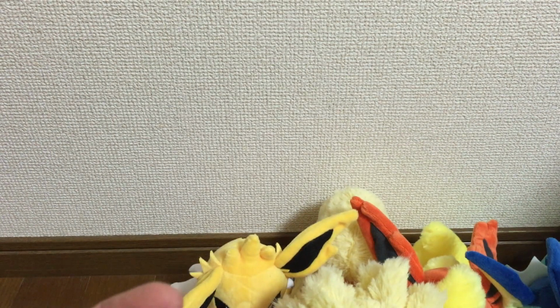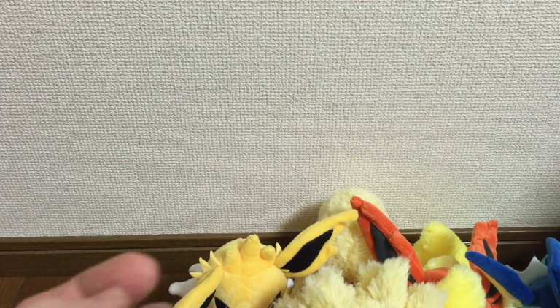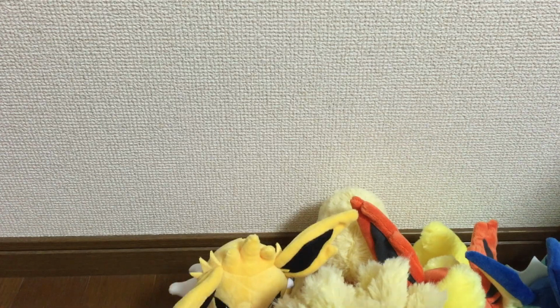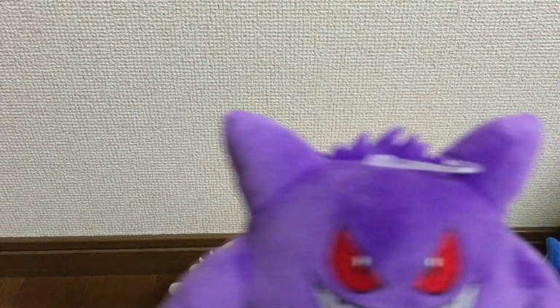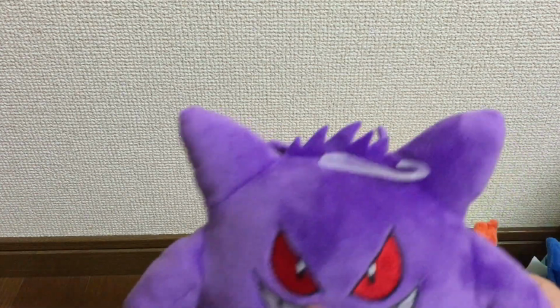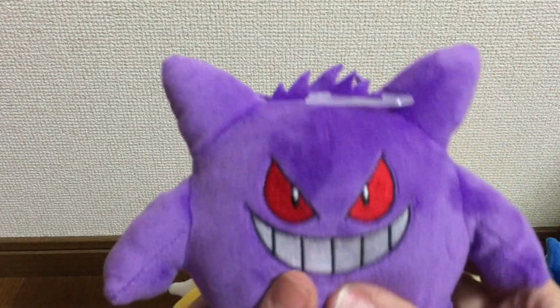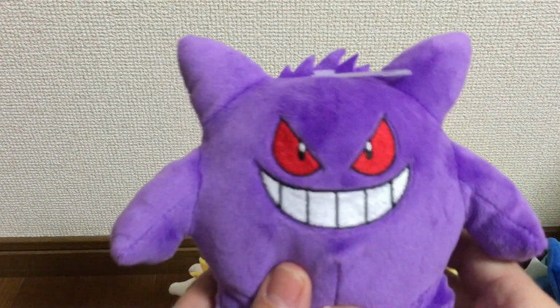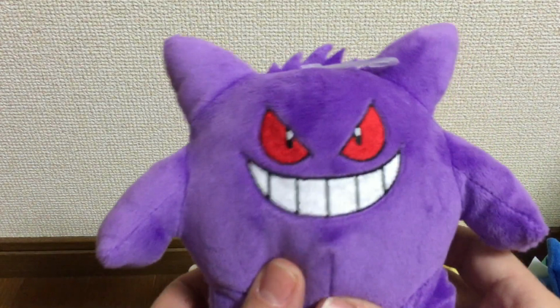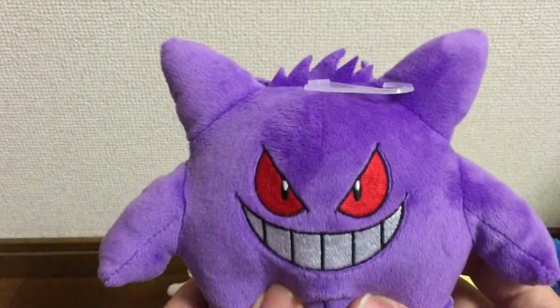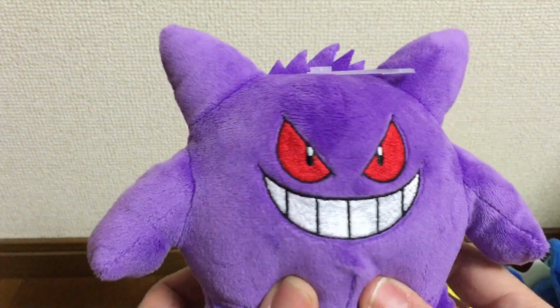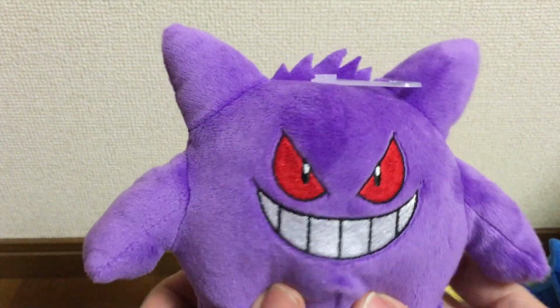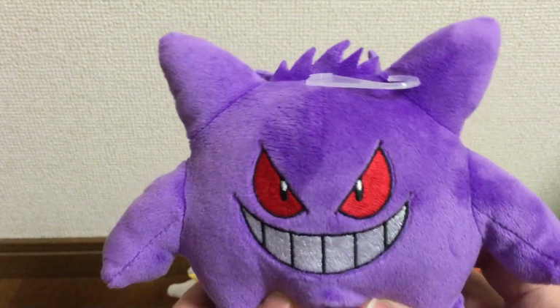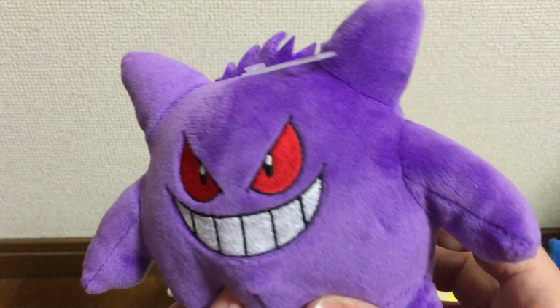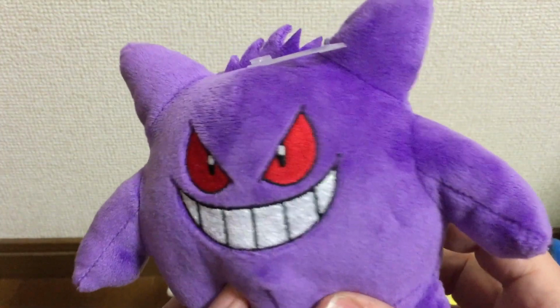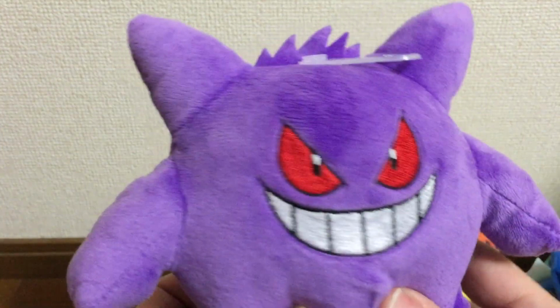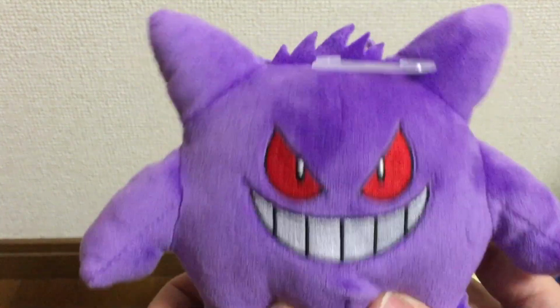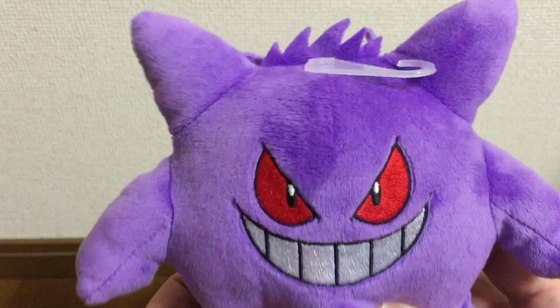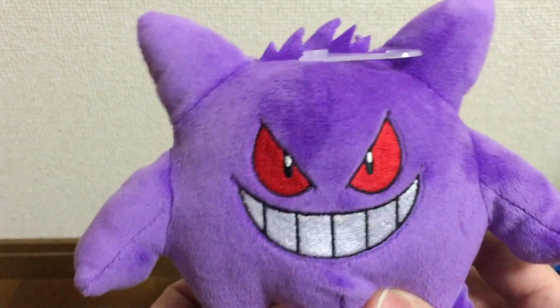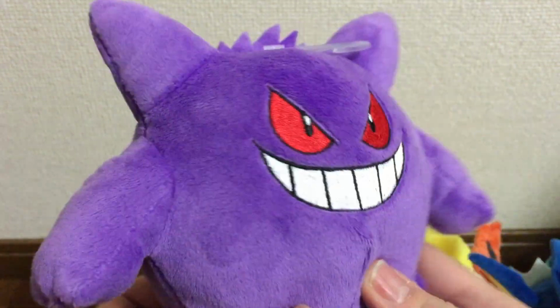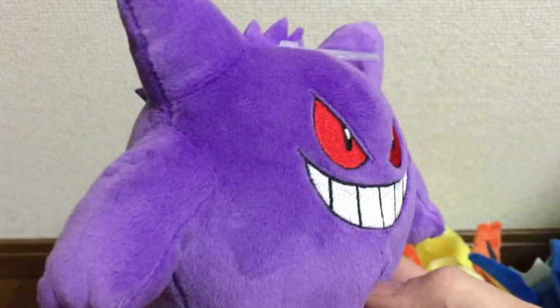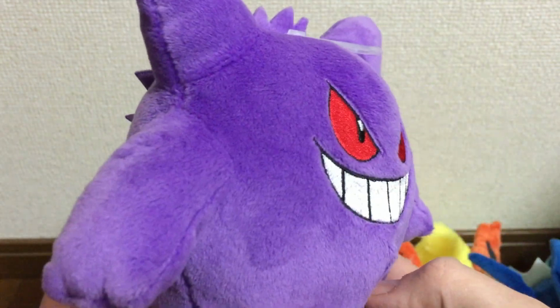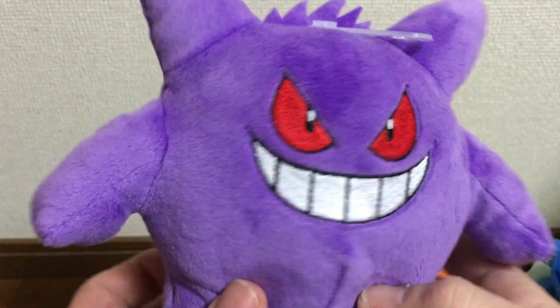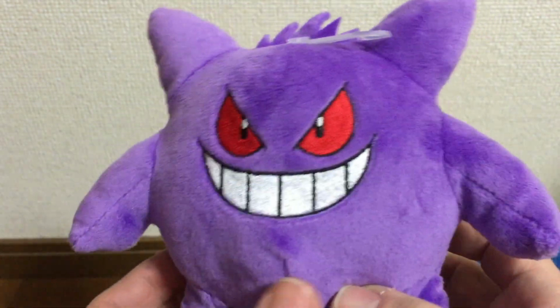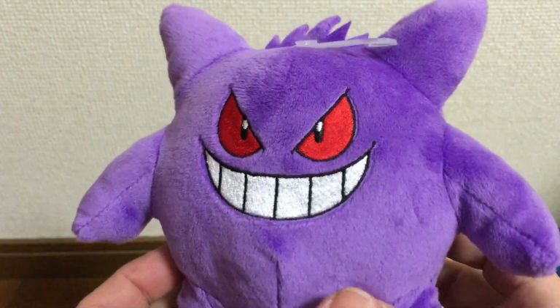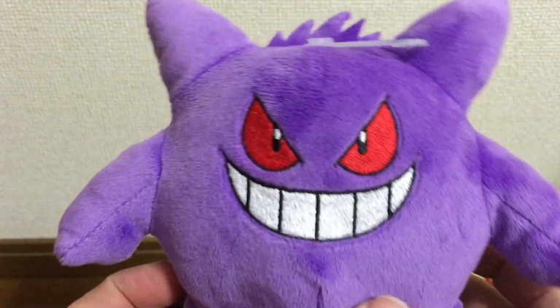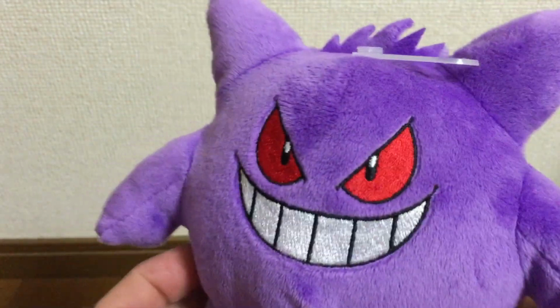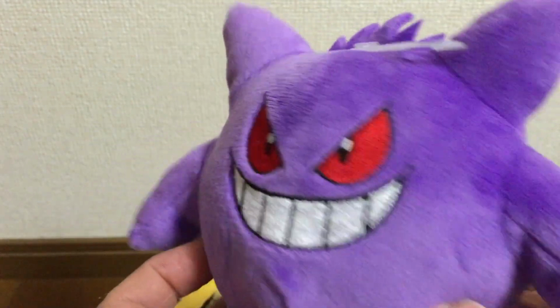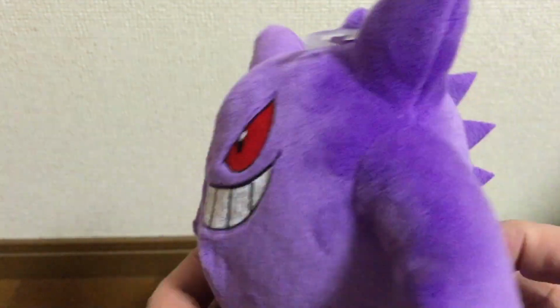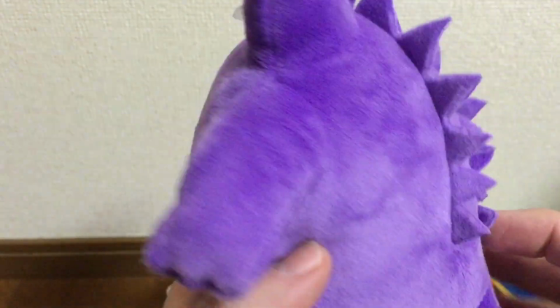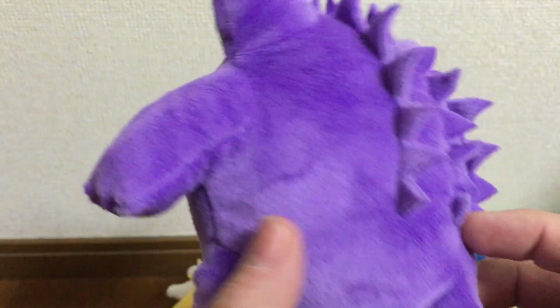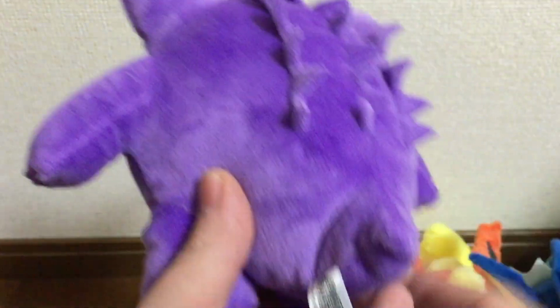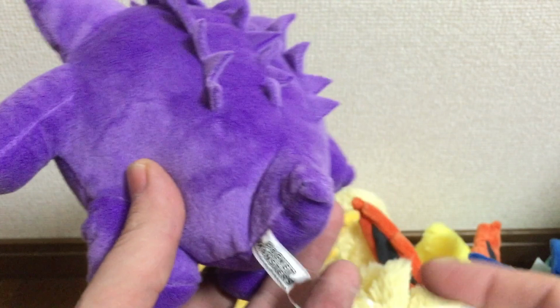And we have Gengar — this one has really bright colors and is very very cute.